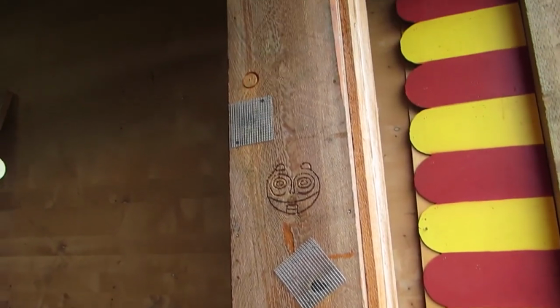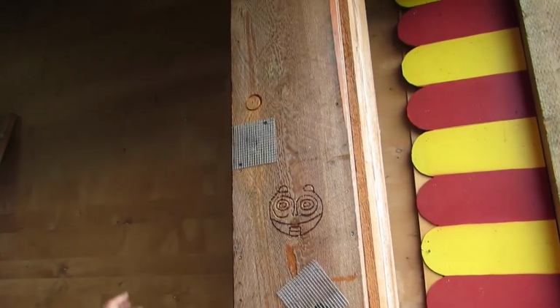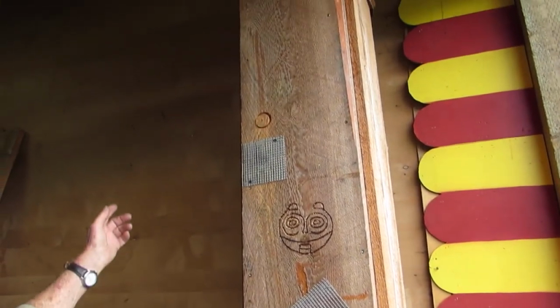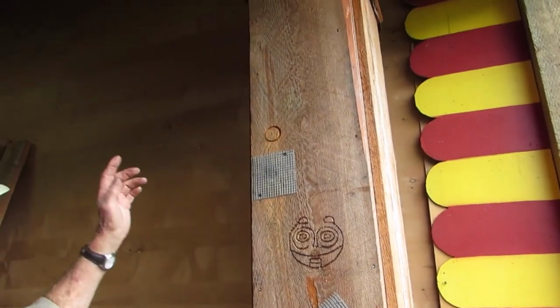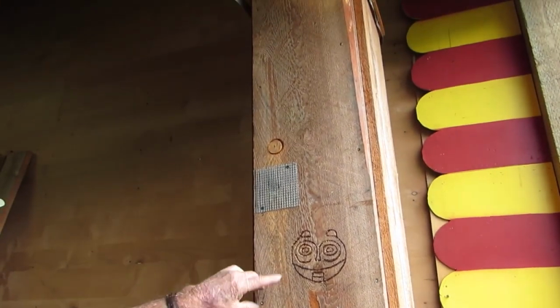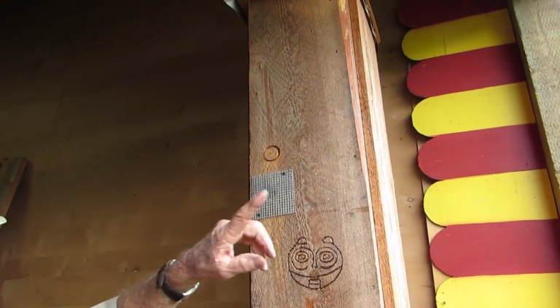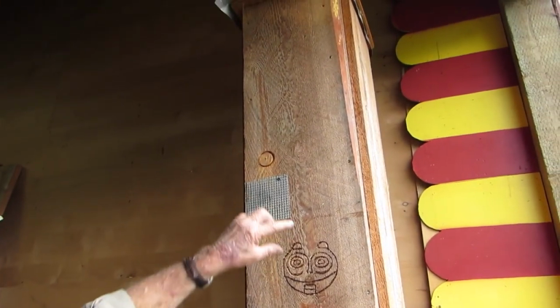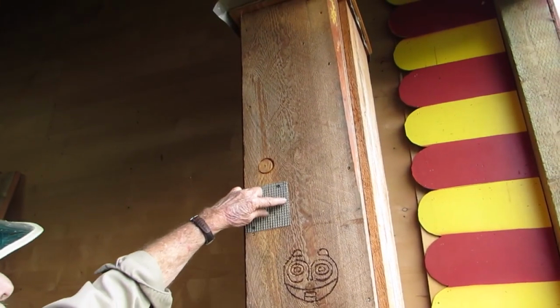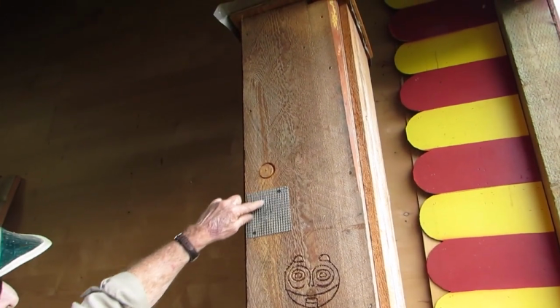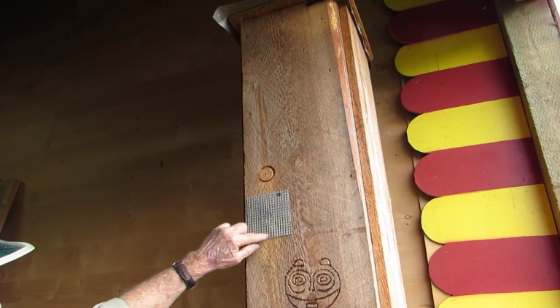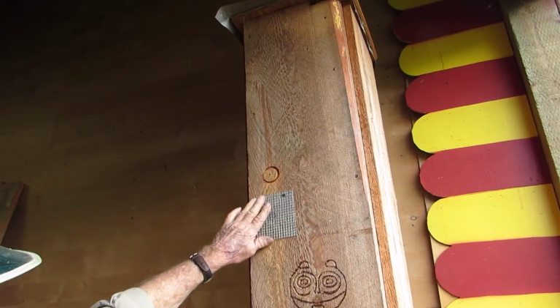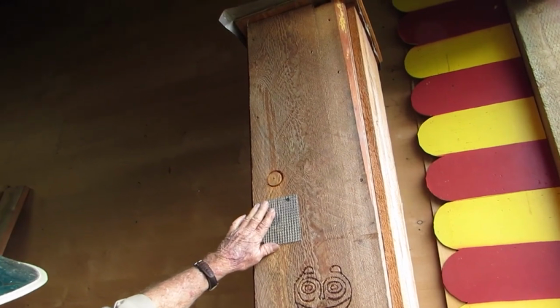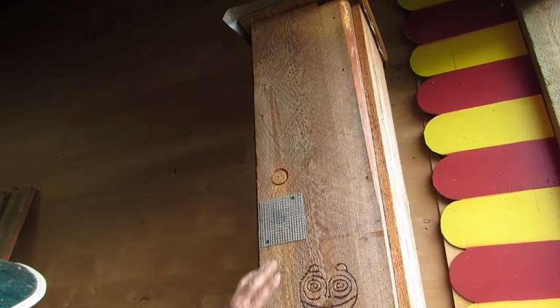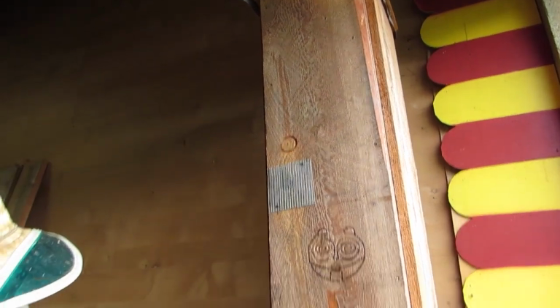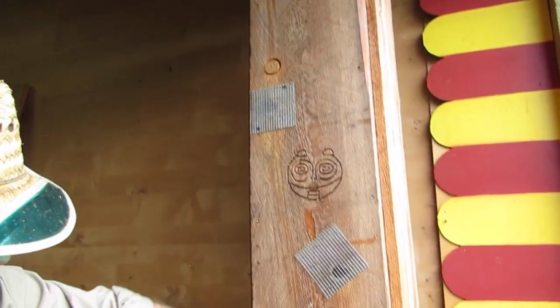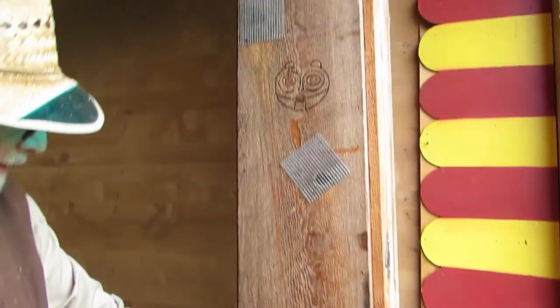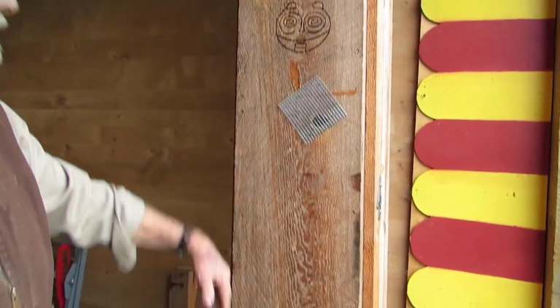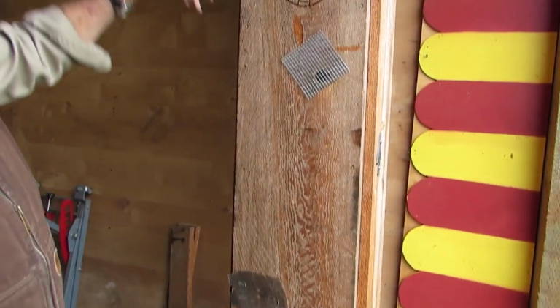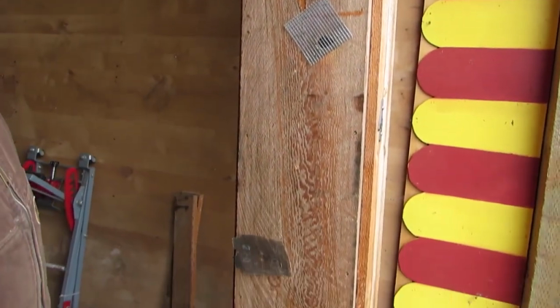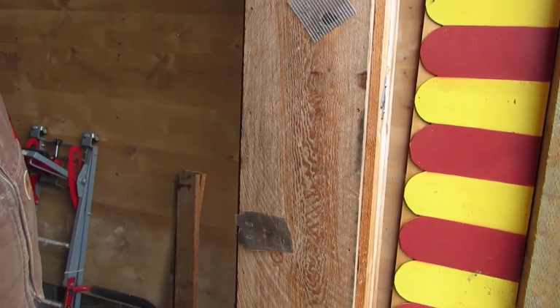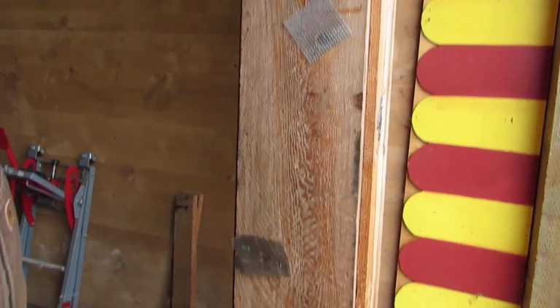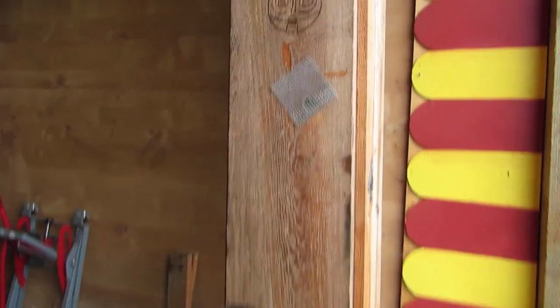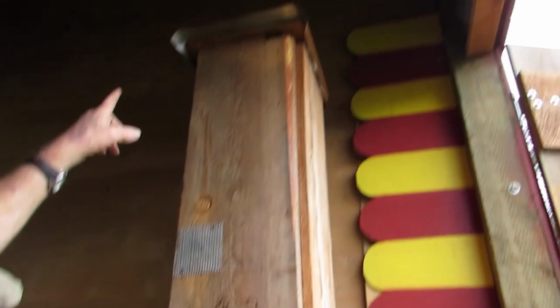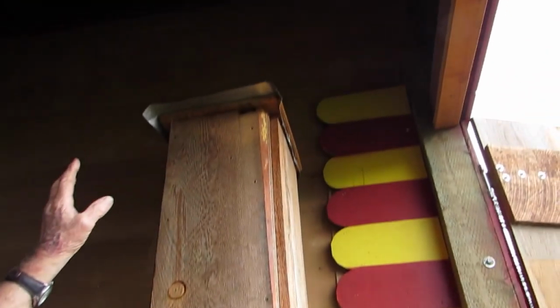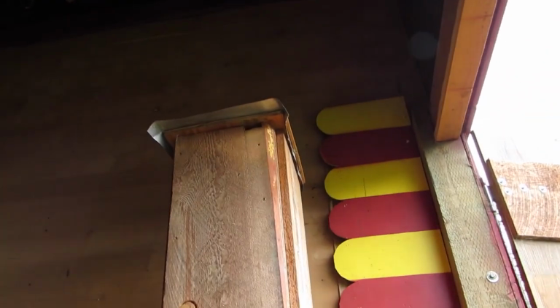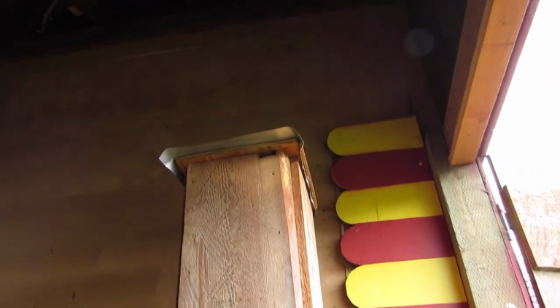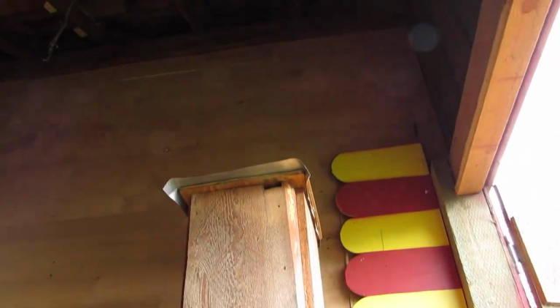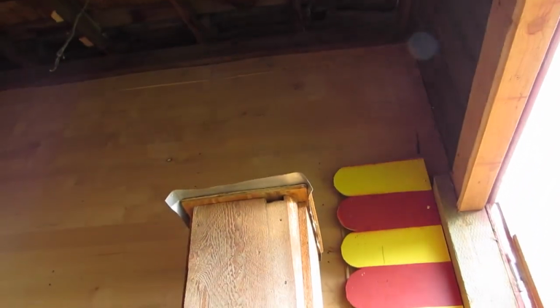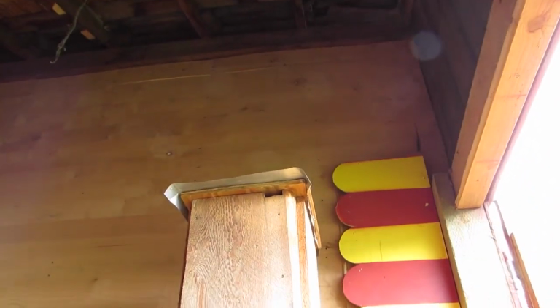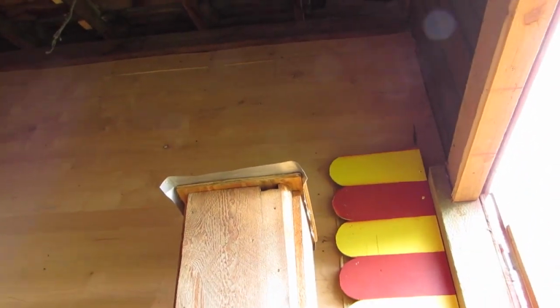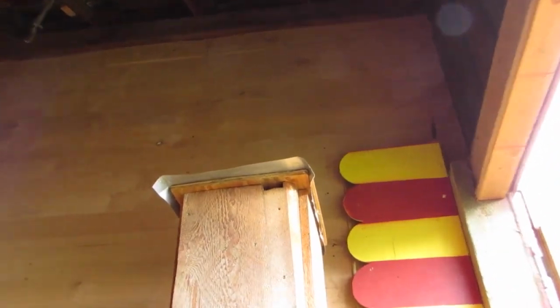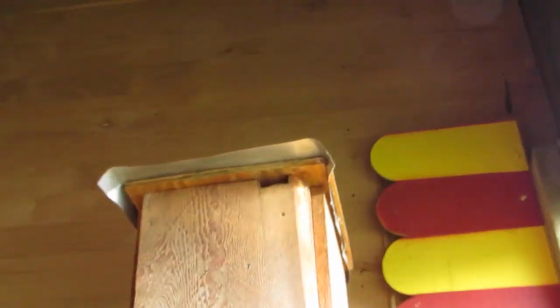Once it gets set up, this will come off. These will stay as ventilation, and that one up there has a screen on it, so they'll strictly be ventilation.